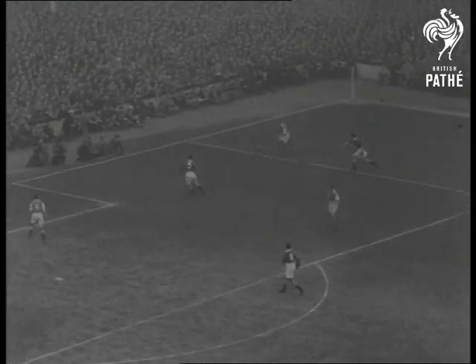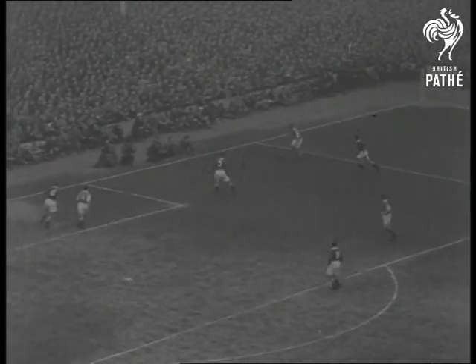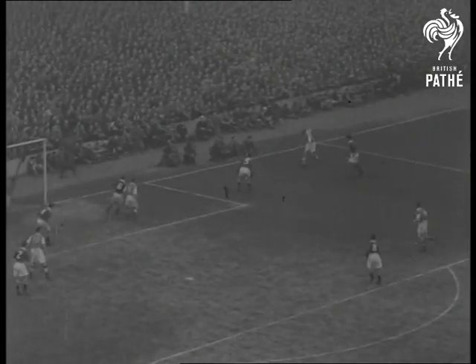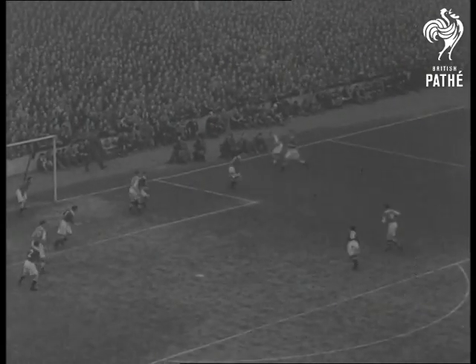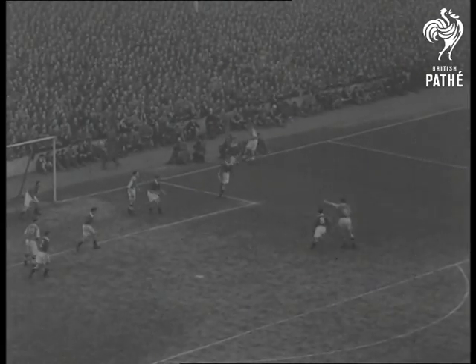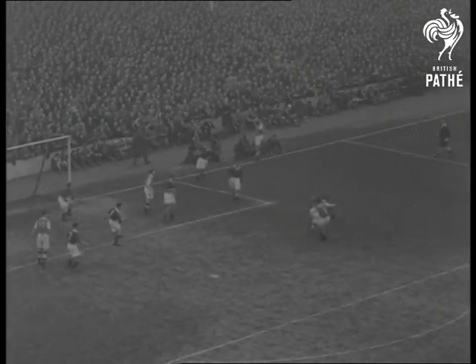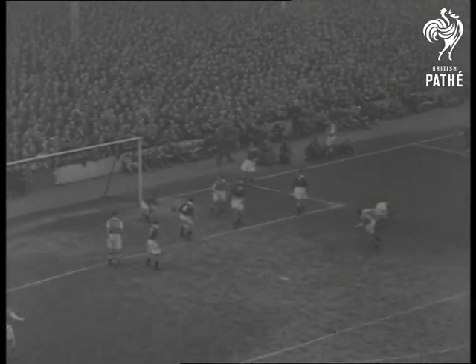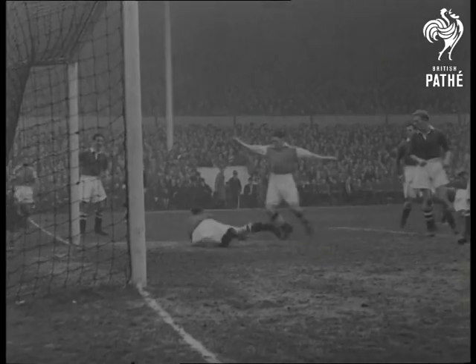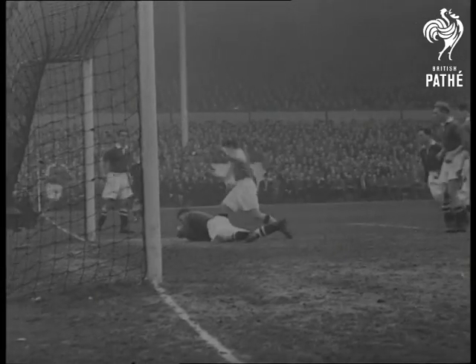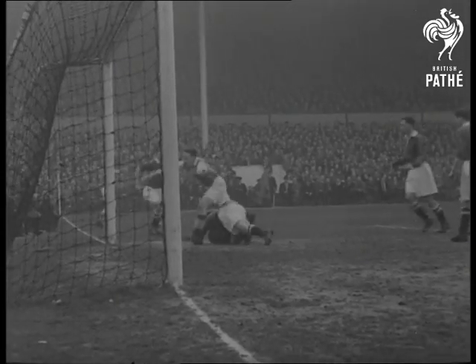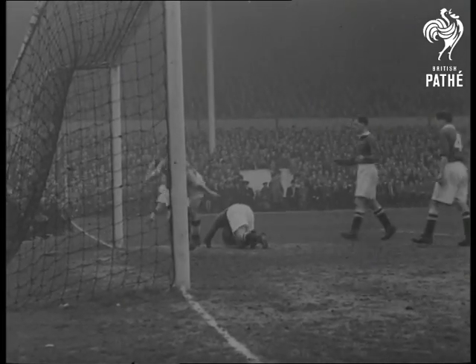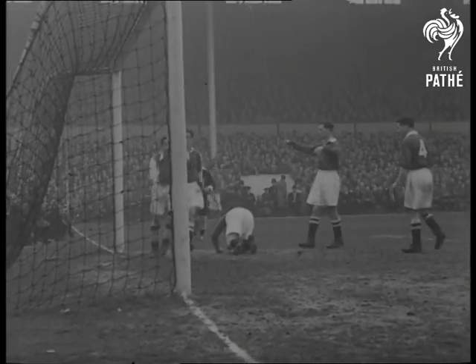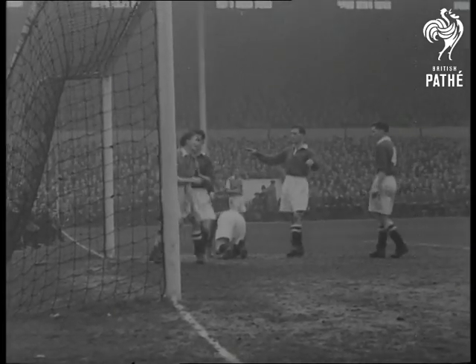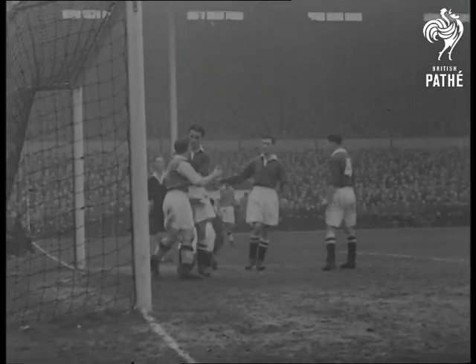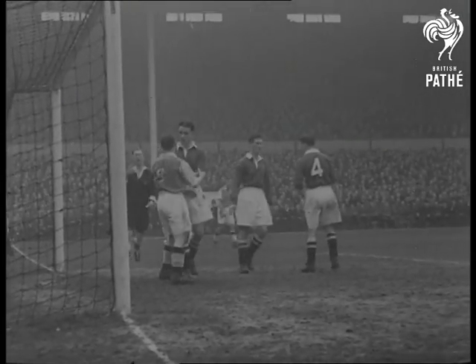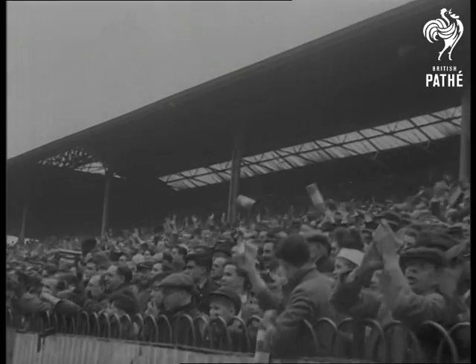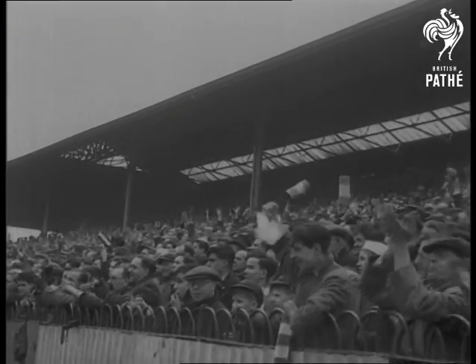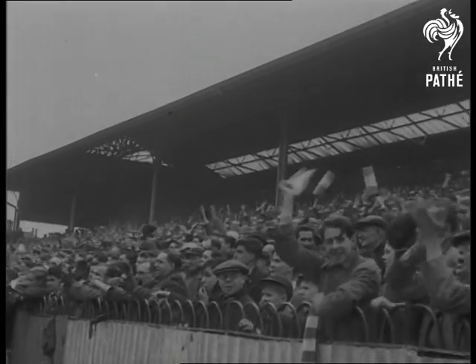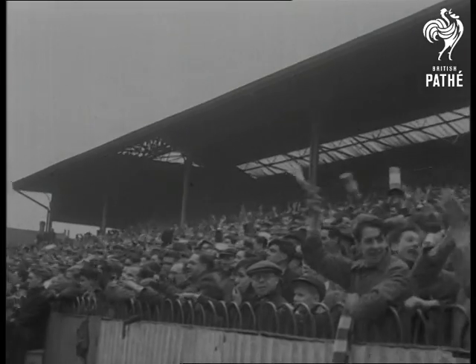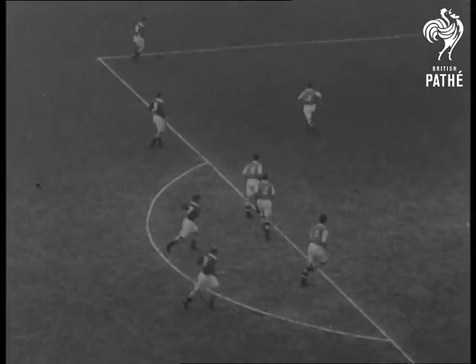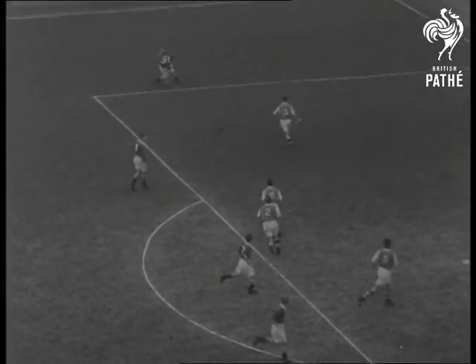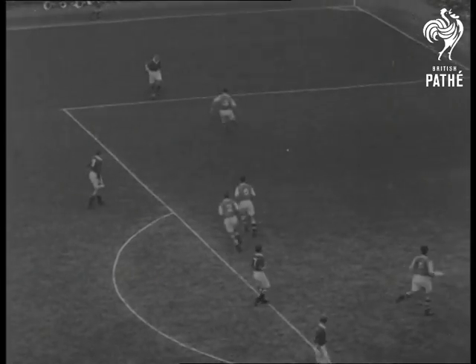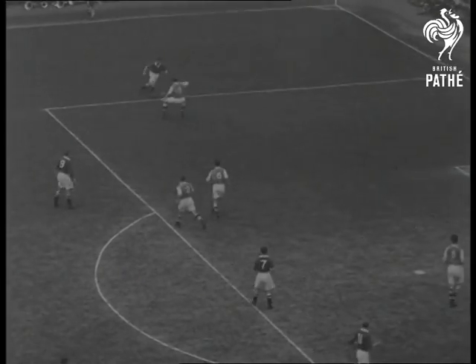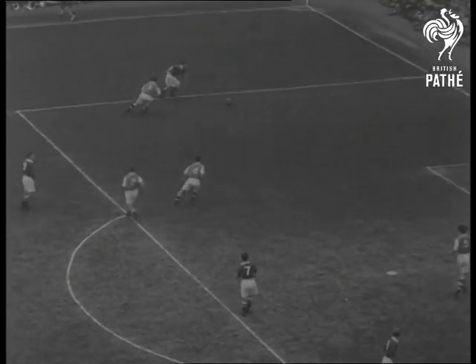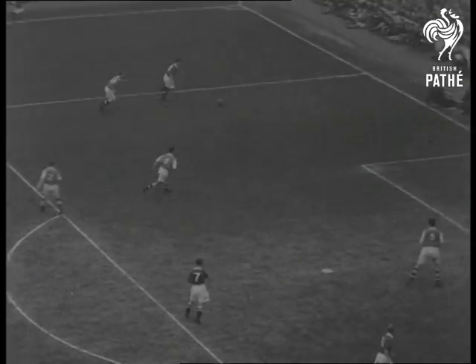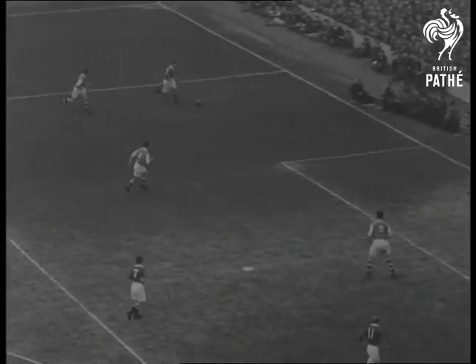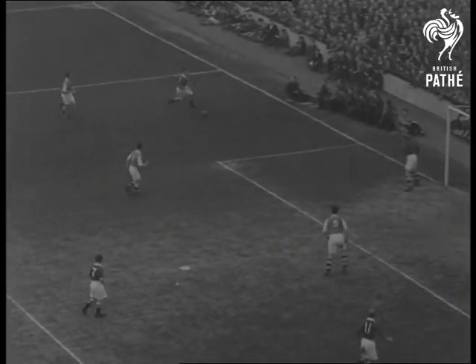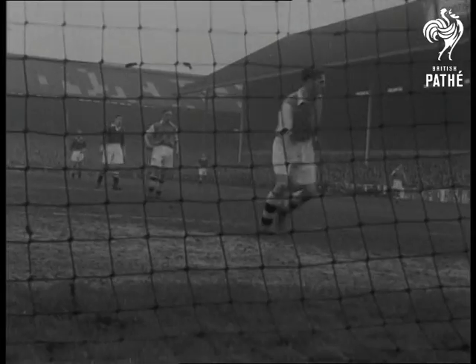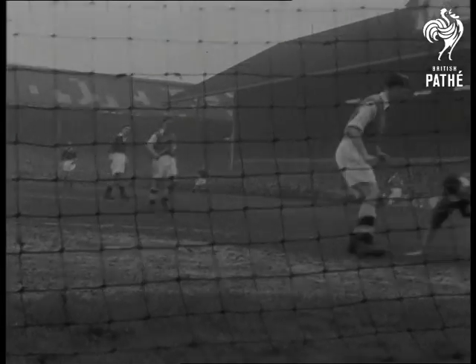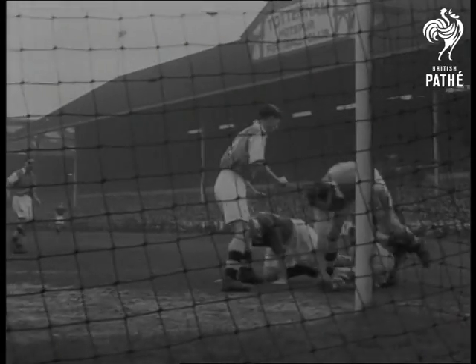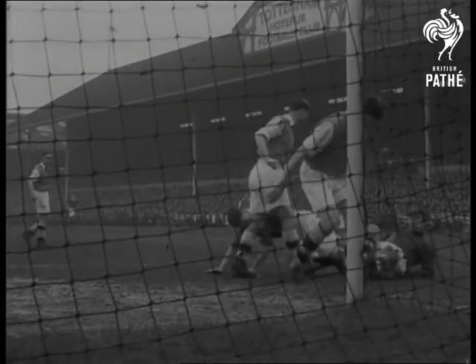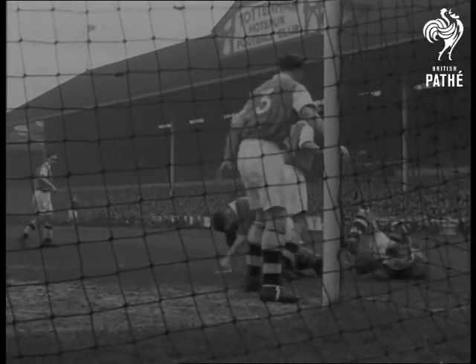The second half finds Arsenal going all out for the equaliser. The strain is now beginning to tell, as both sides are hustled into mistakes. With Billington injured and limping on the wing, Chelsea are finding the going tough. But the Arsenal defence has to be on its toes to keep the pensioners out.